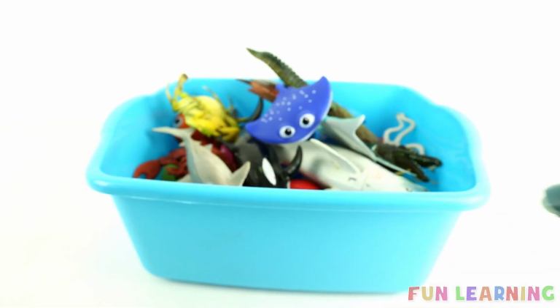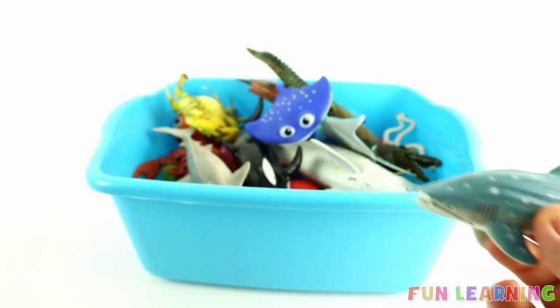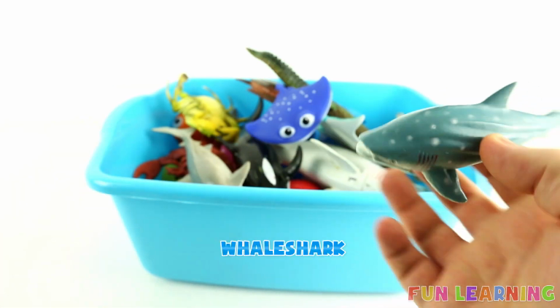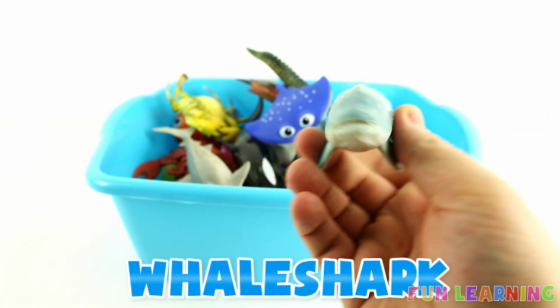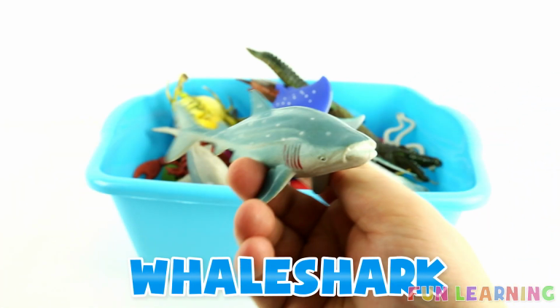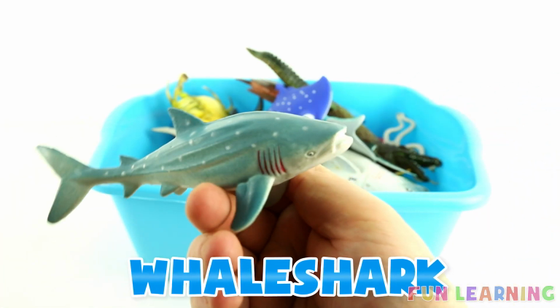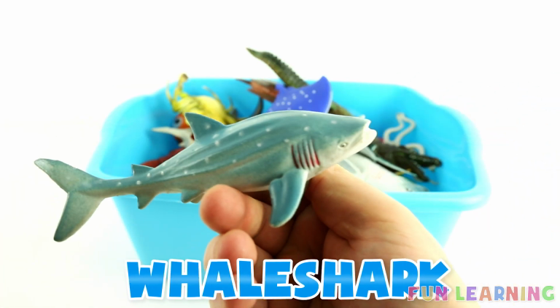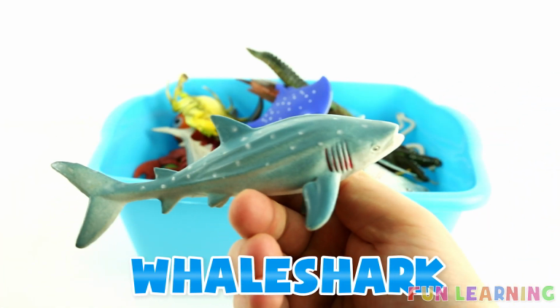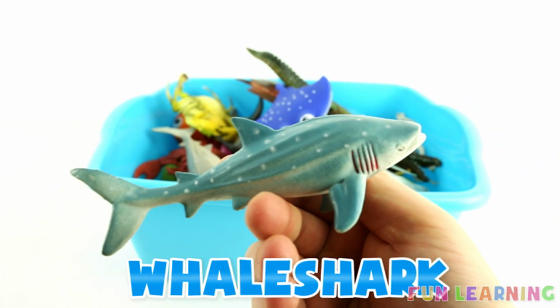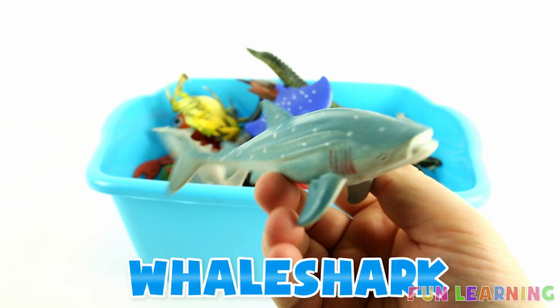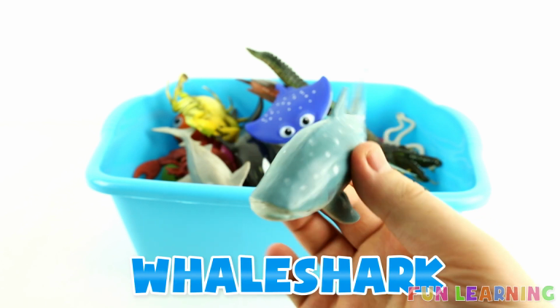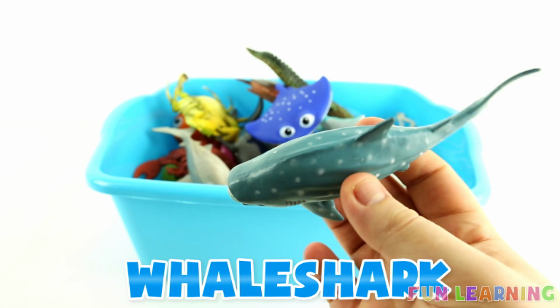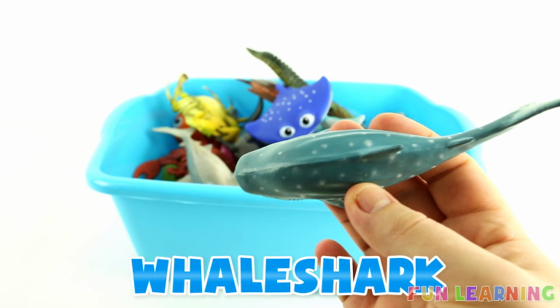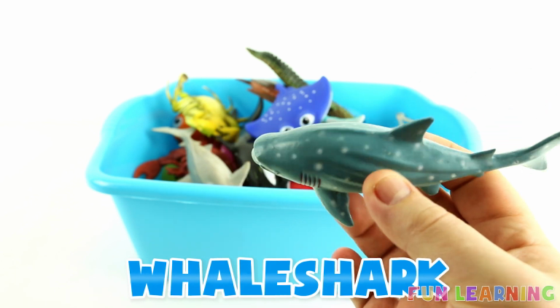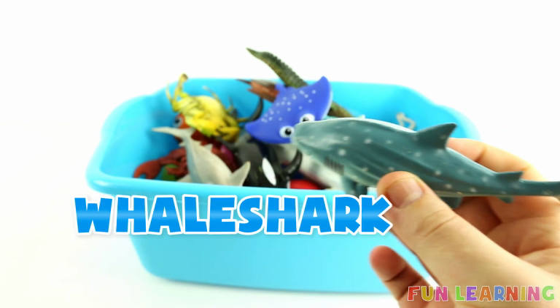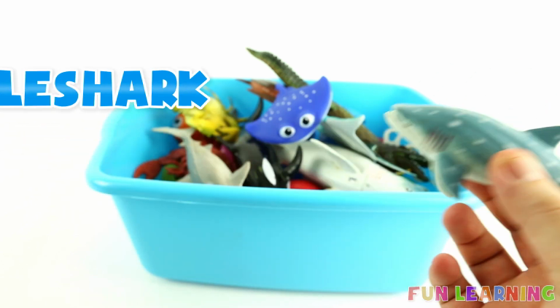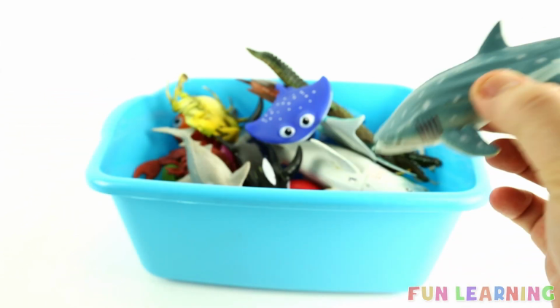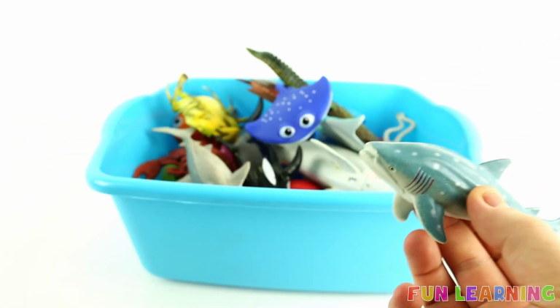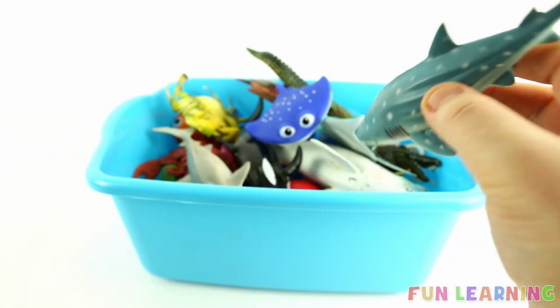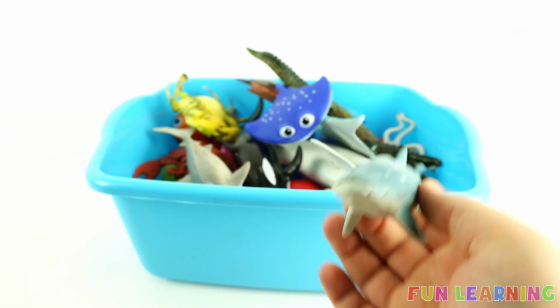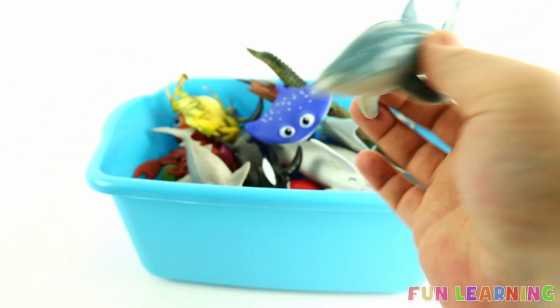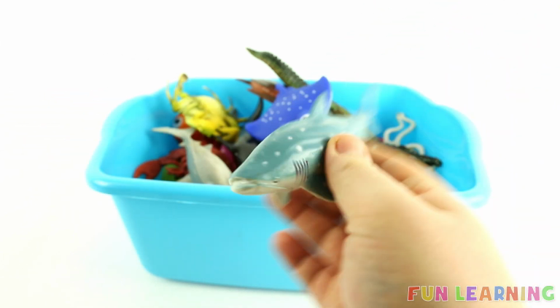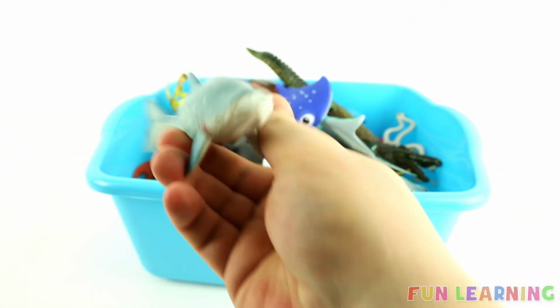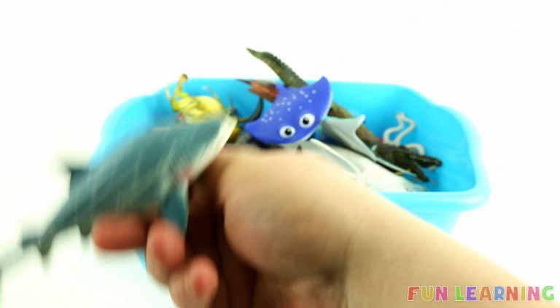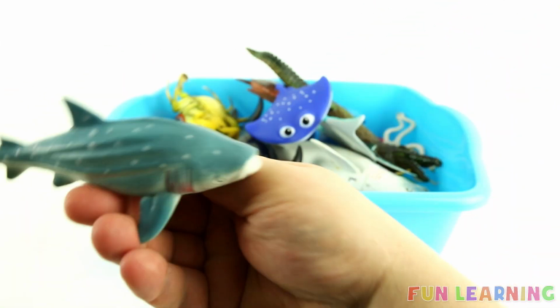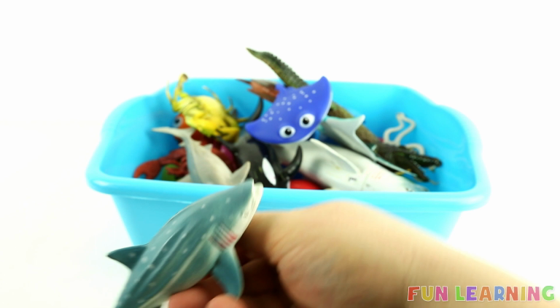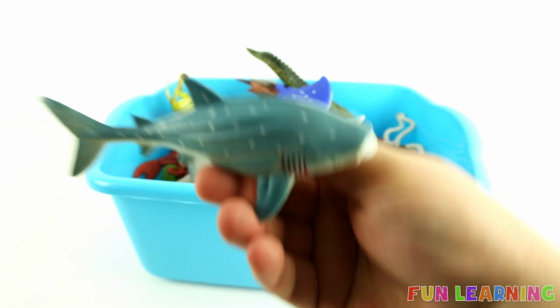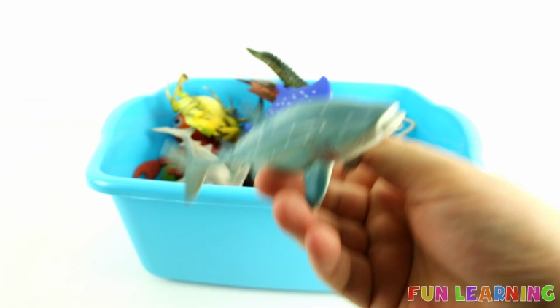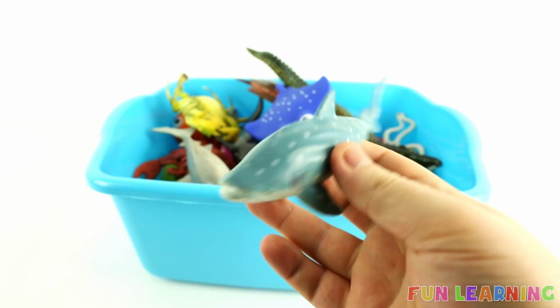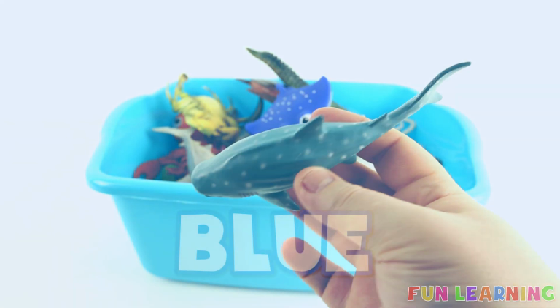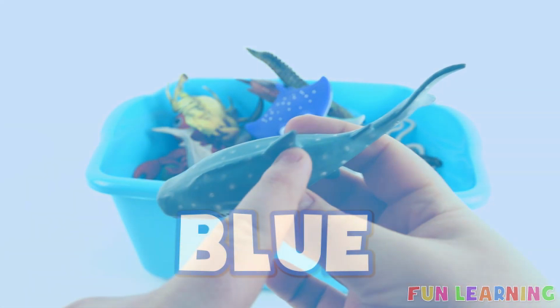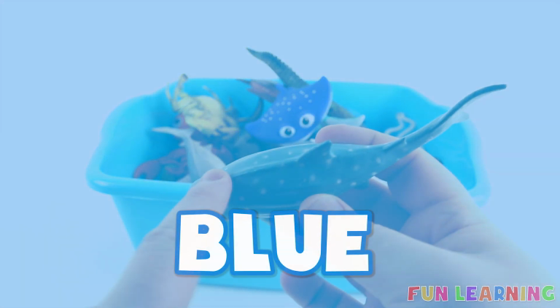W is for whale shark. Say it with me, whale shark. The letter W. And it's blue.